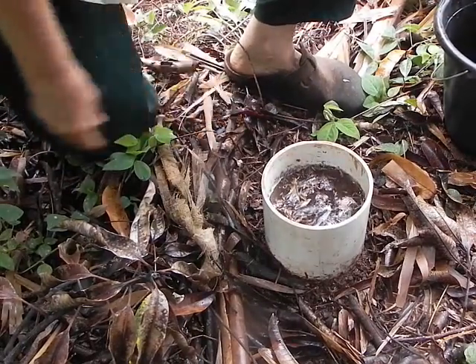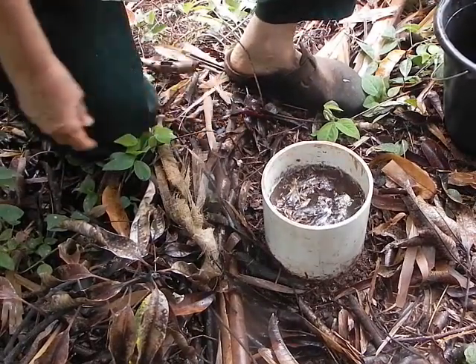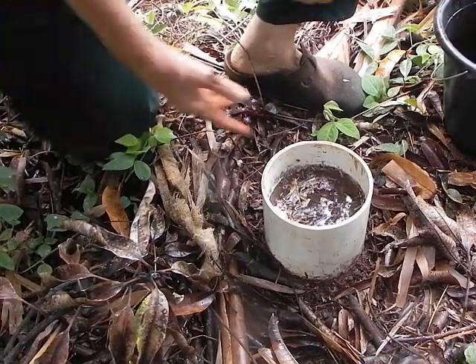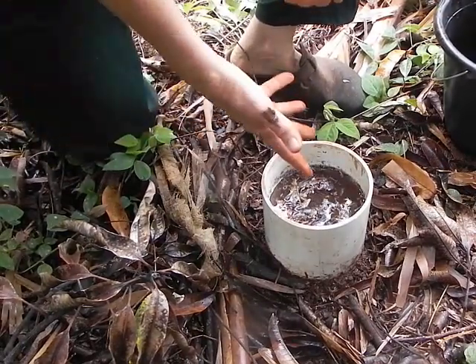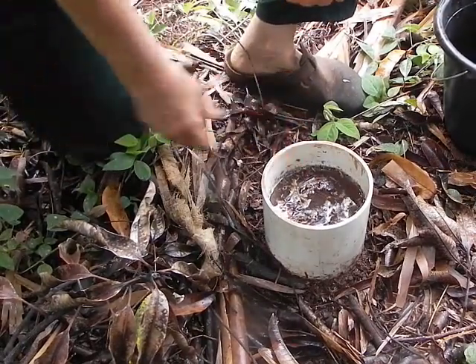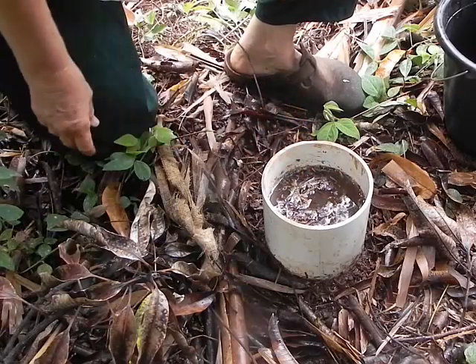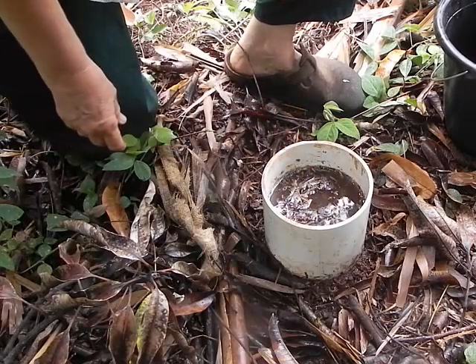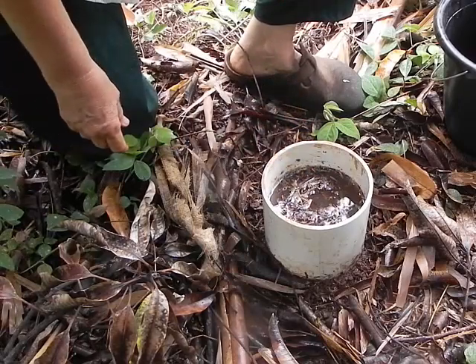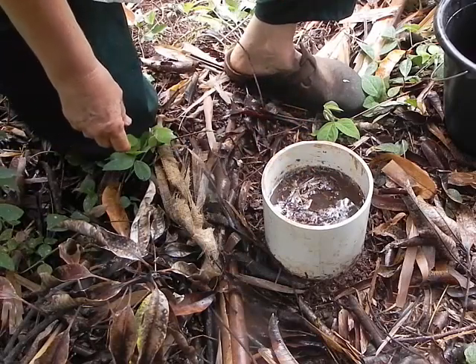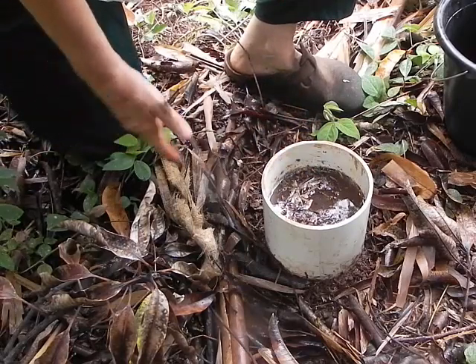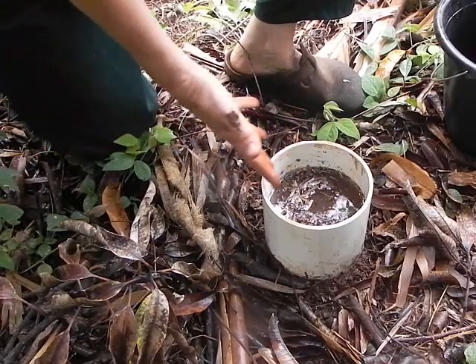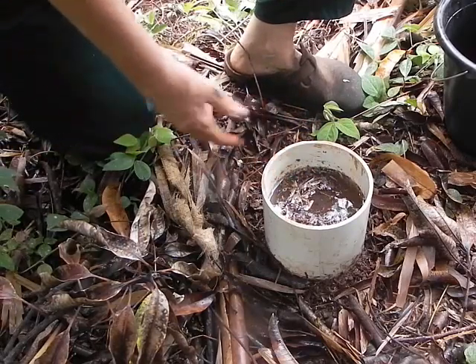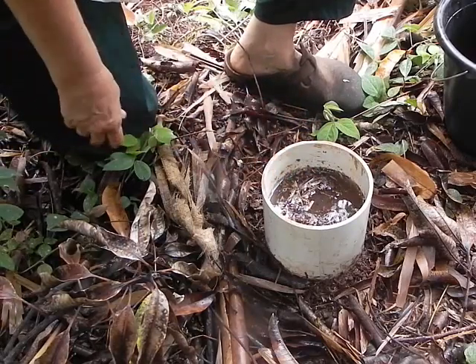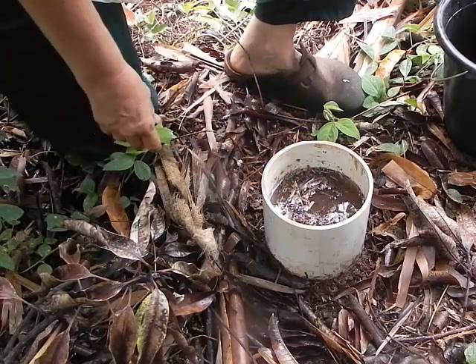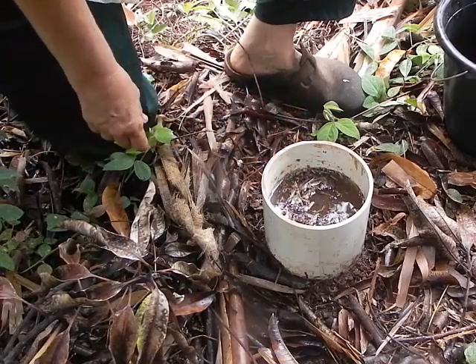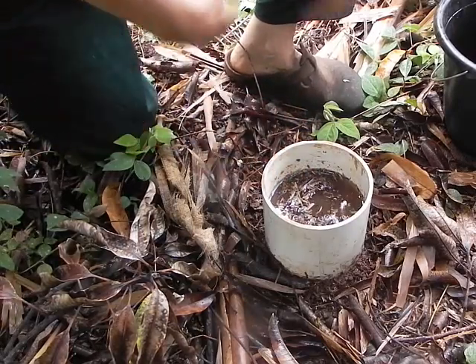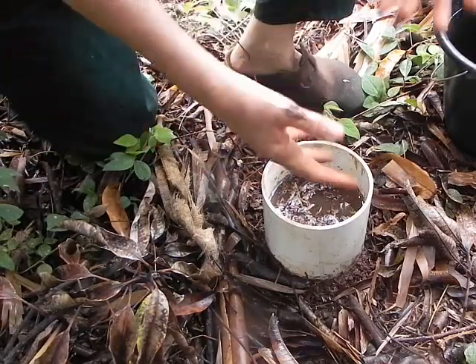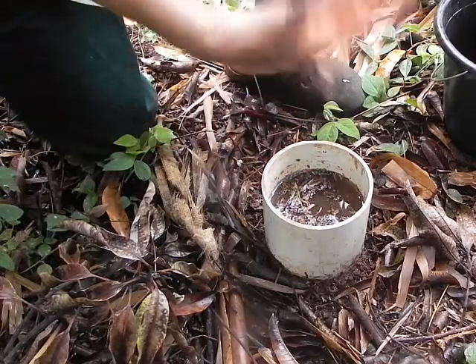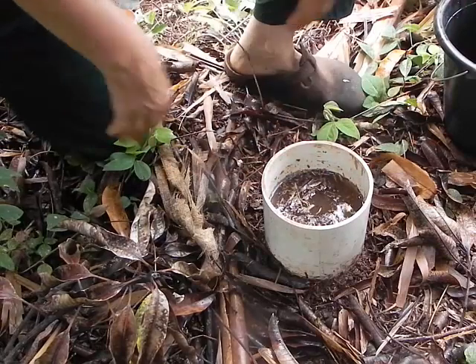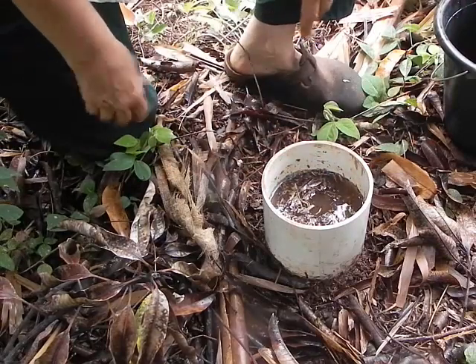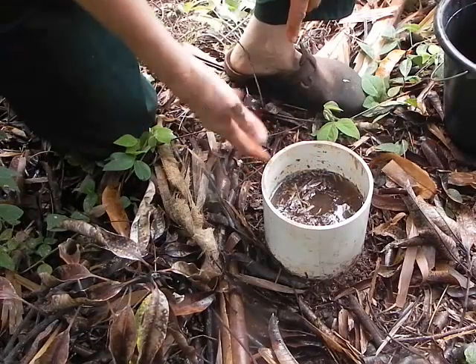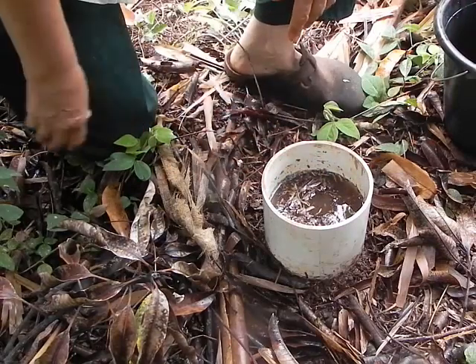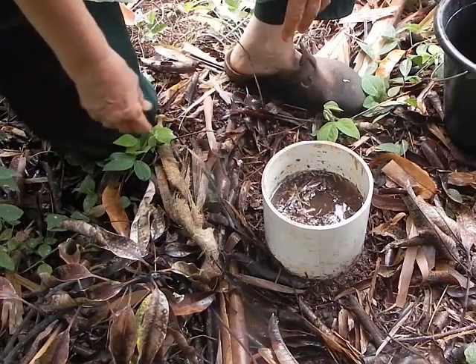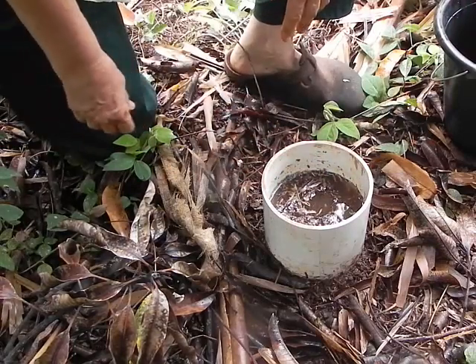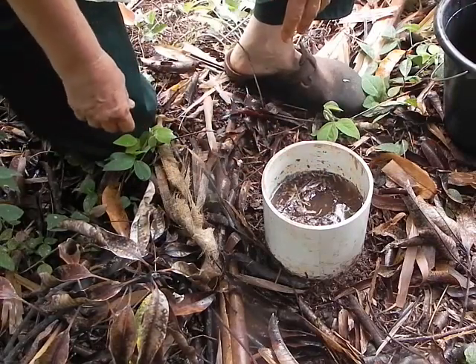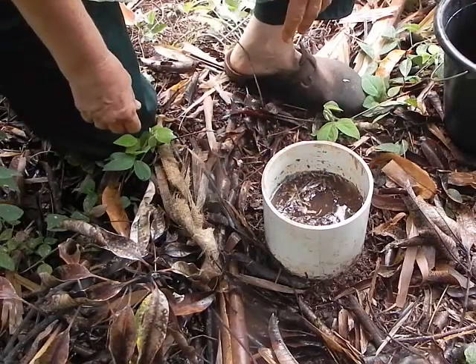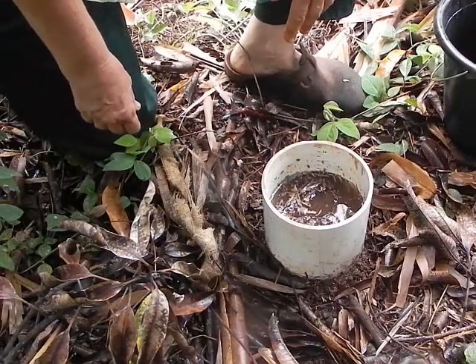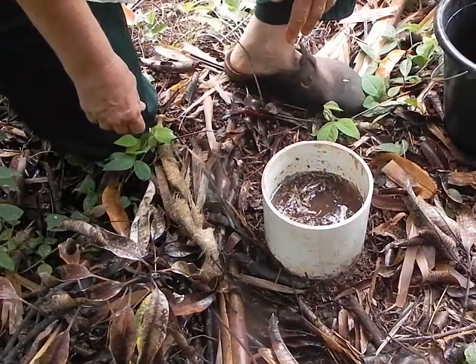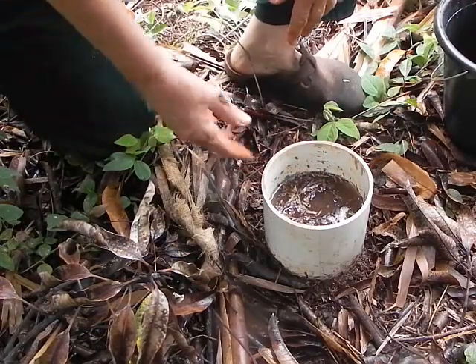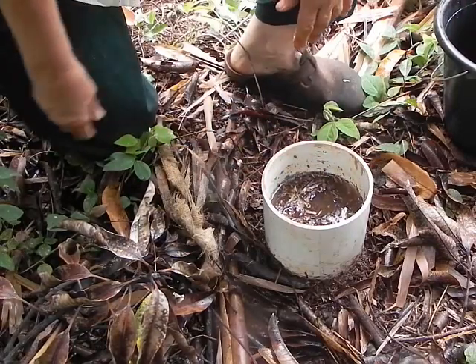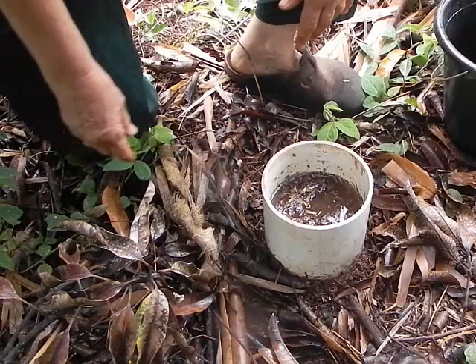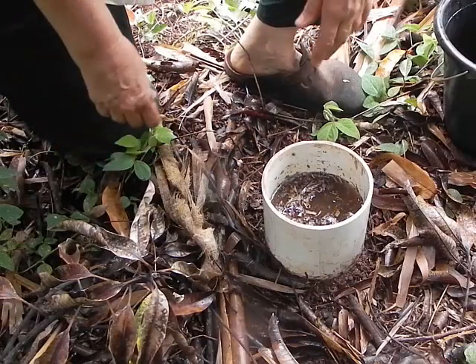Look at the difference. It's not brilliant, but look at how much quicker the water is draining out from the tube in this situation.